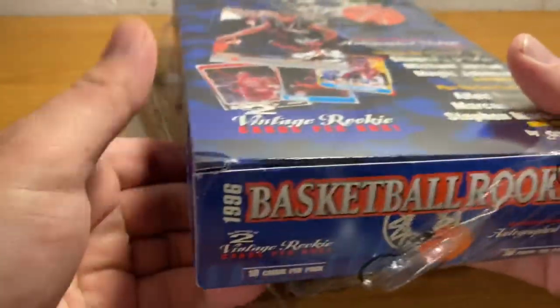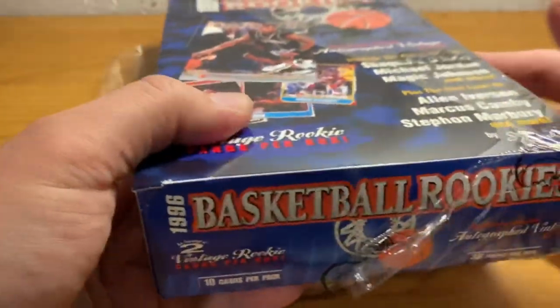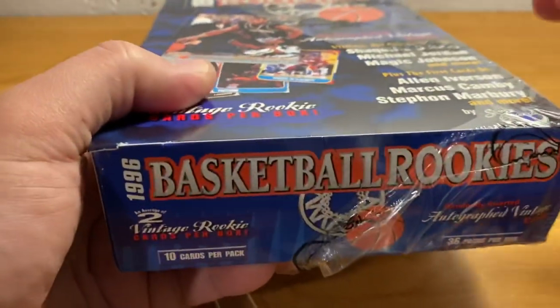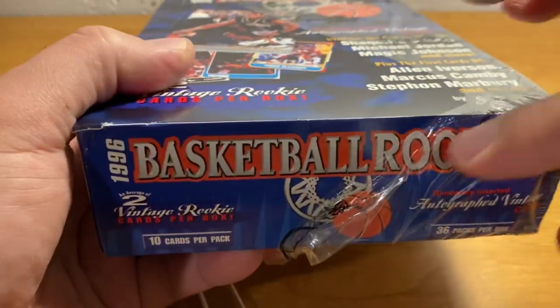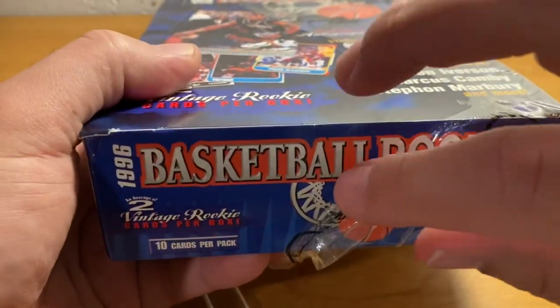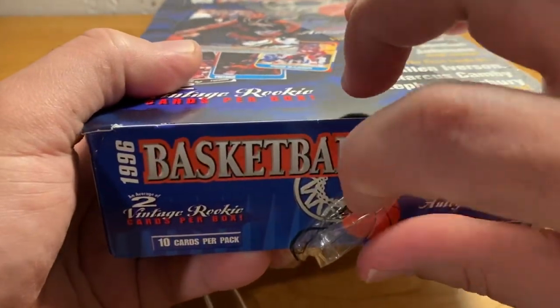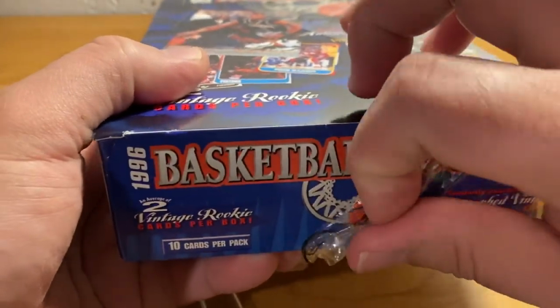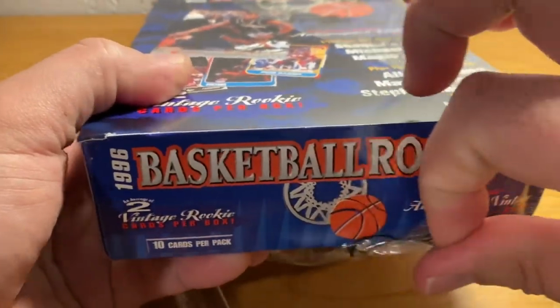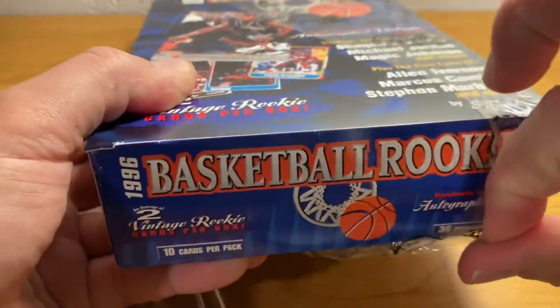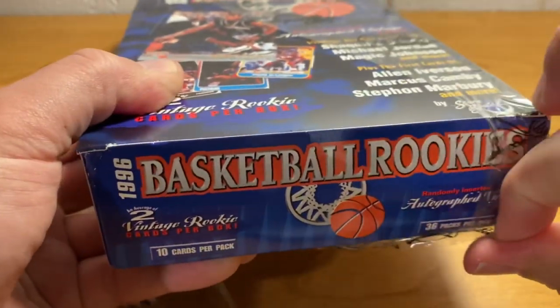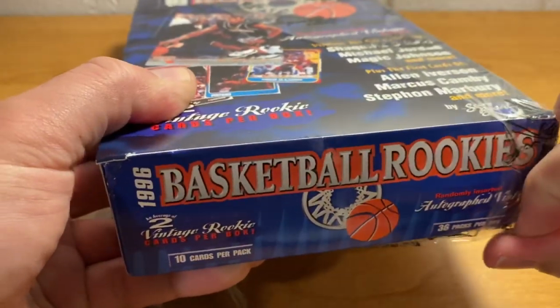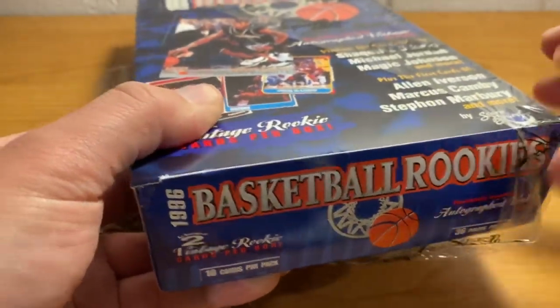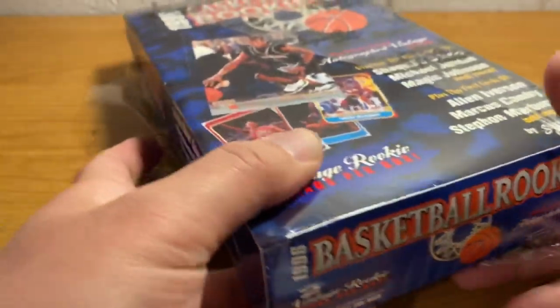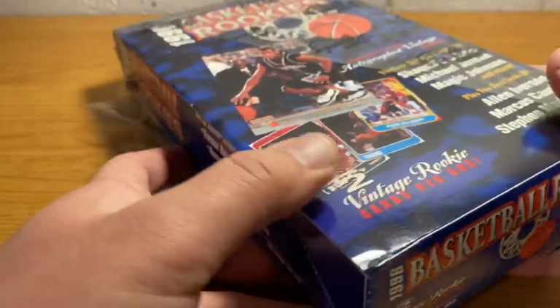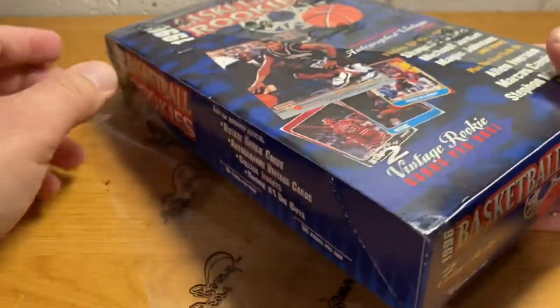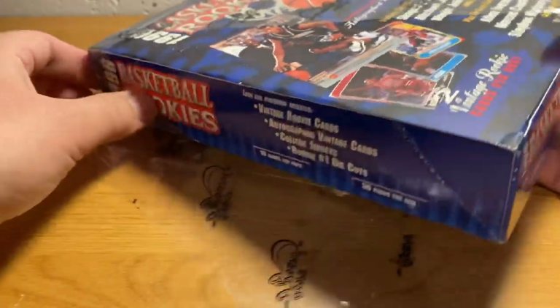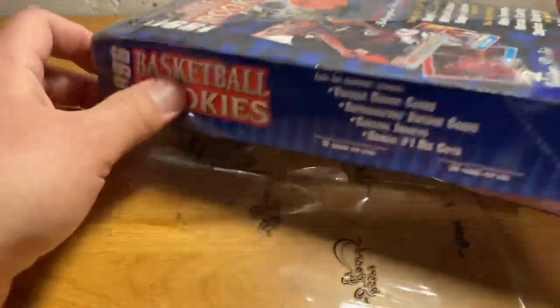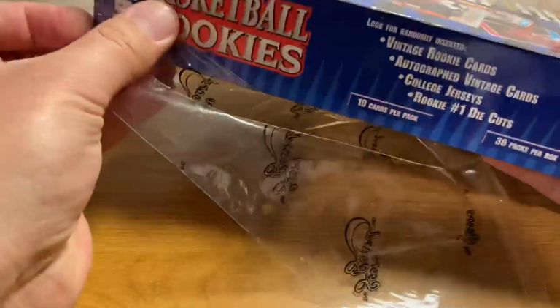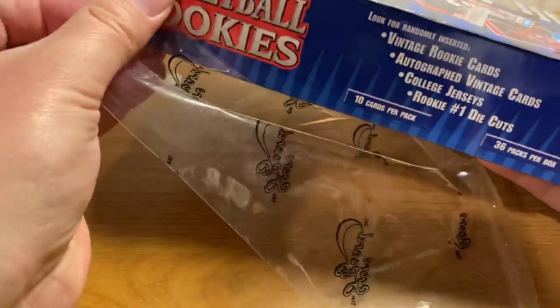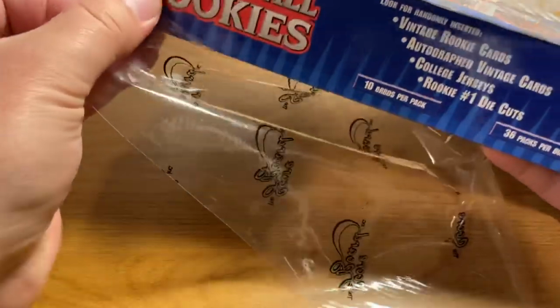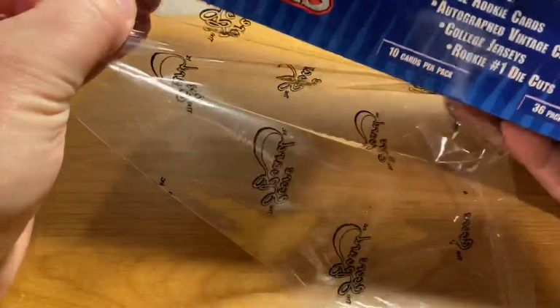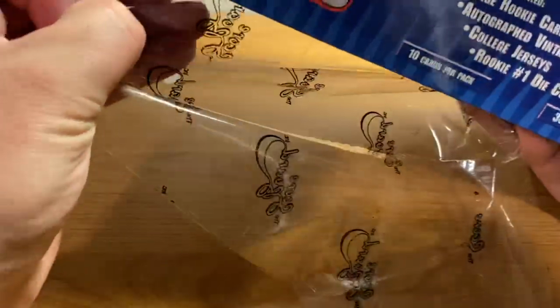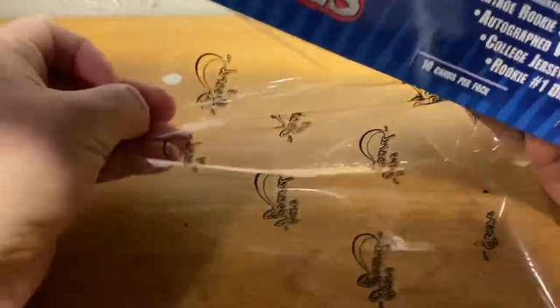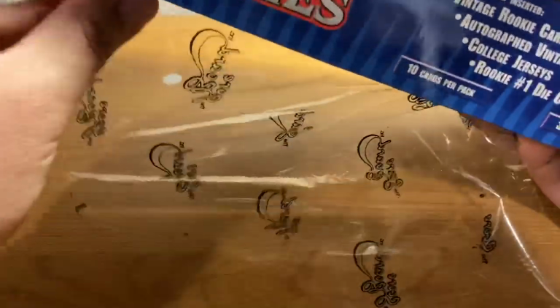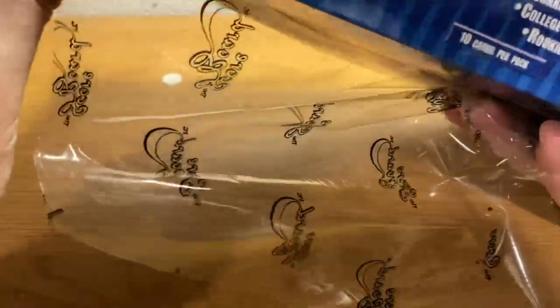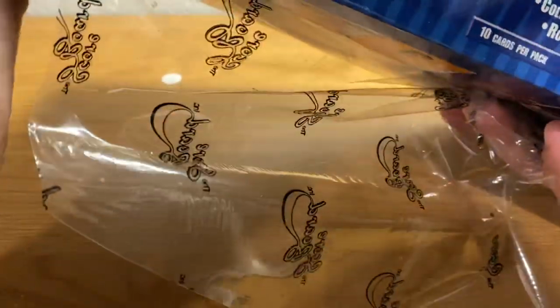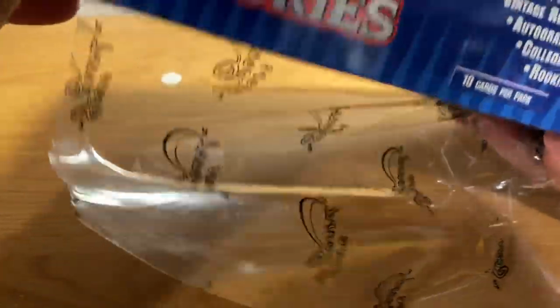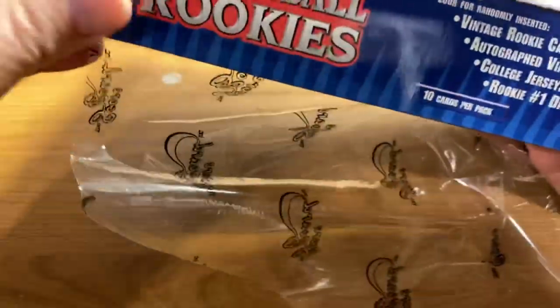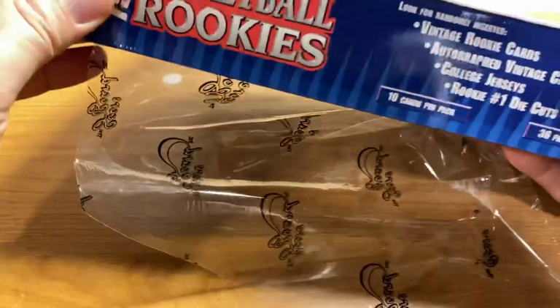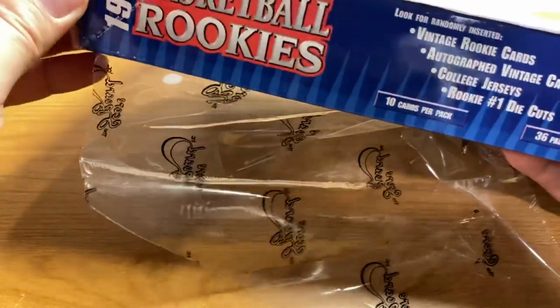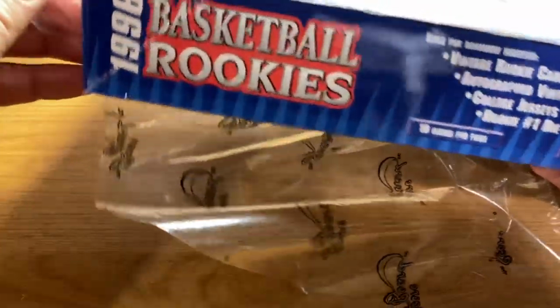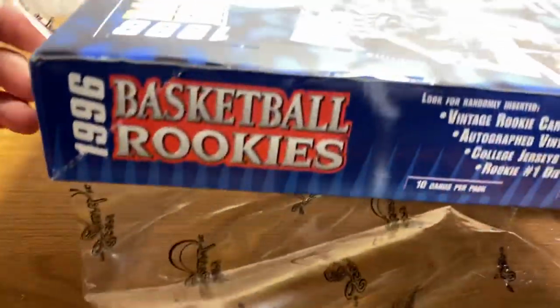Looks like I have some checklists online. So that's pretty cool, but the cards in here, of course, are worthless for the most part.